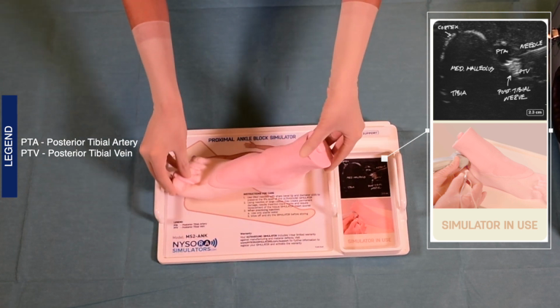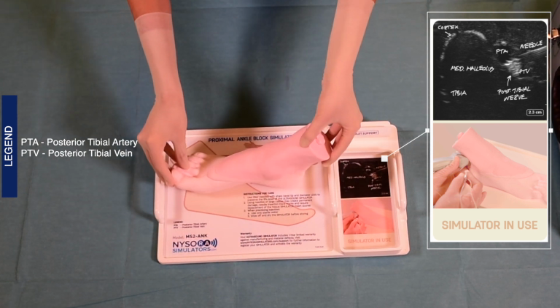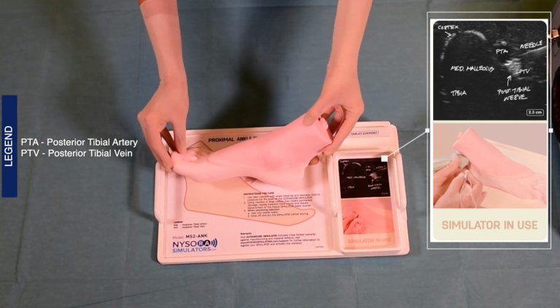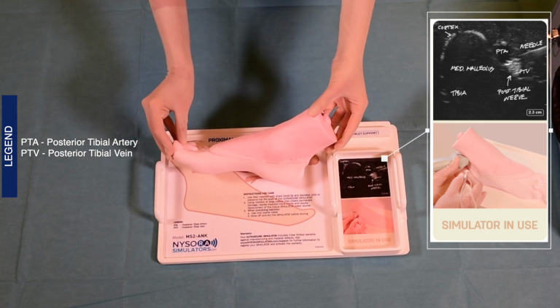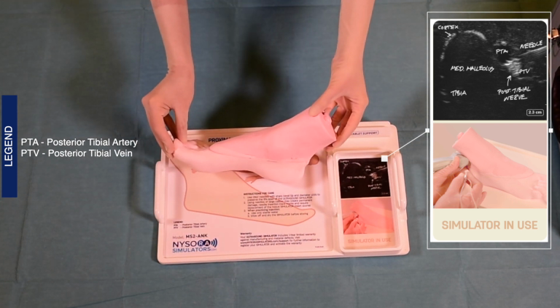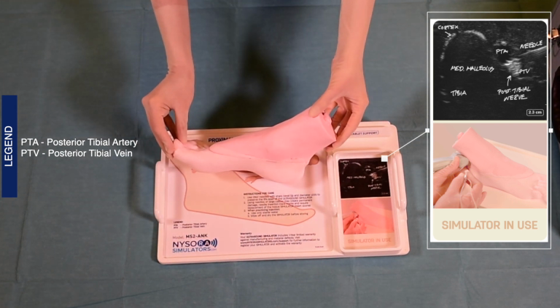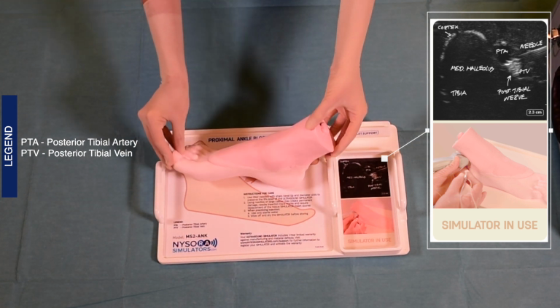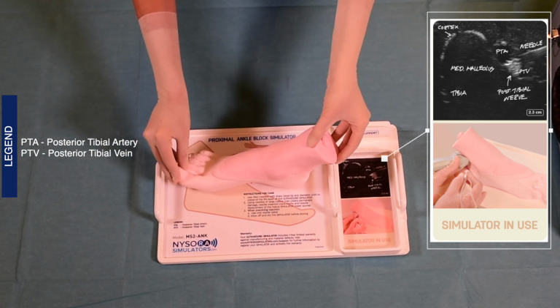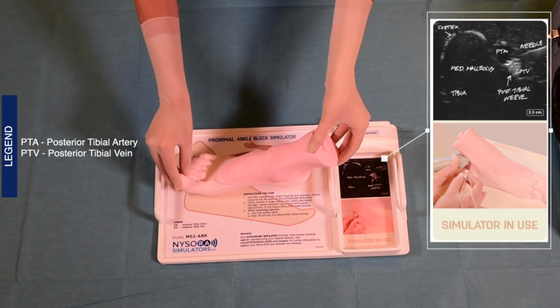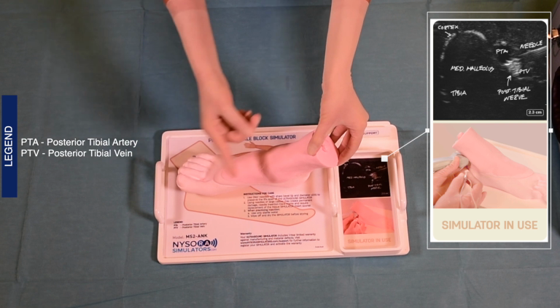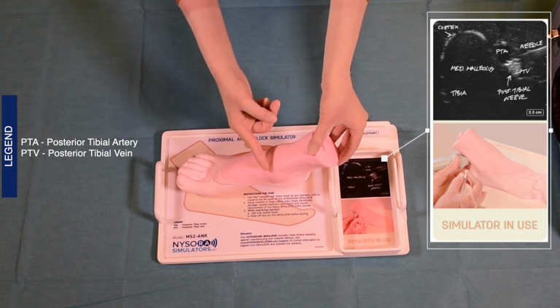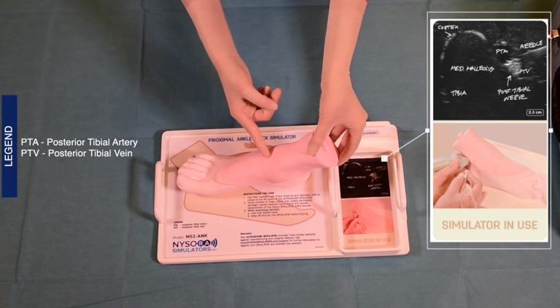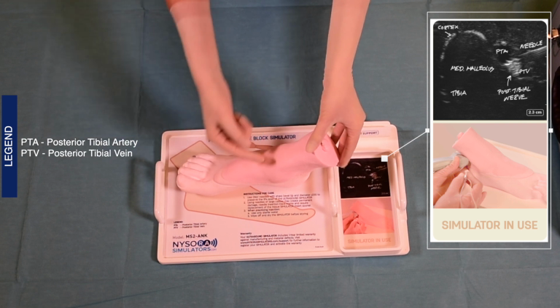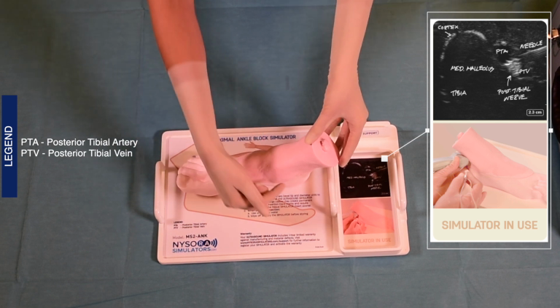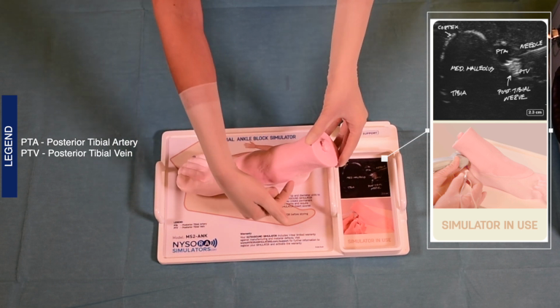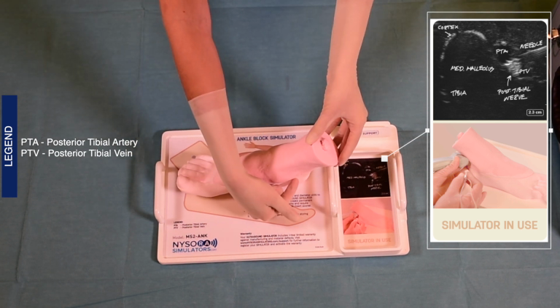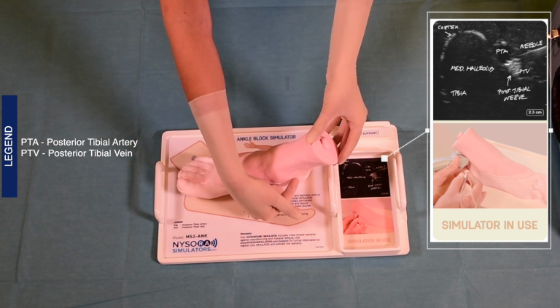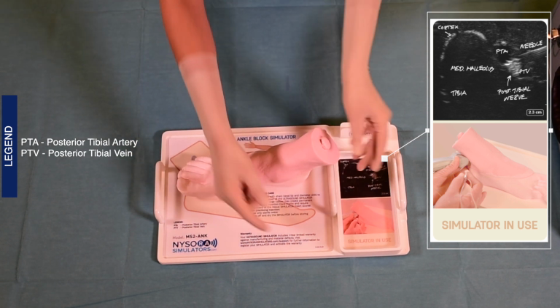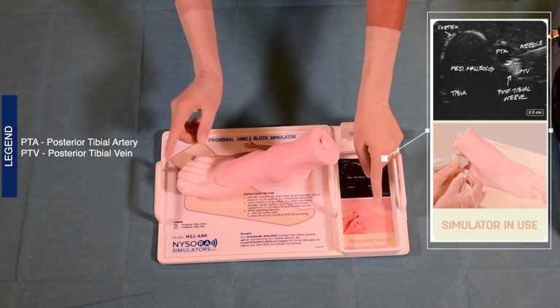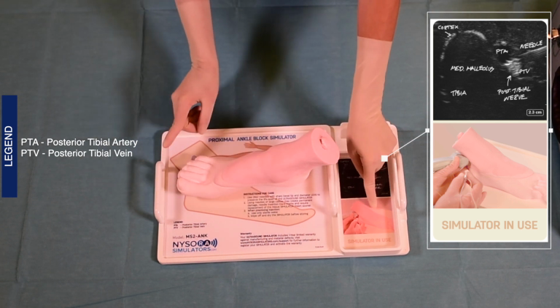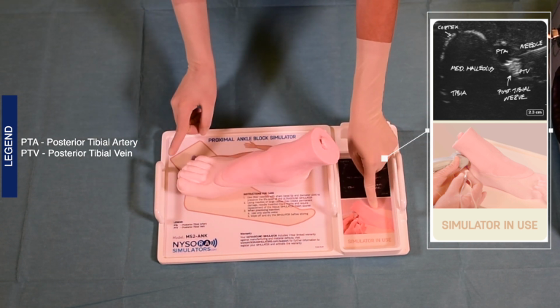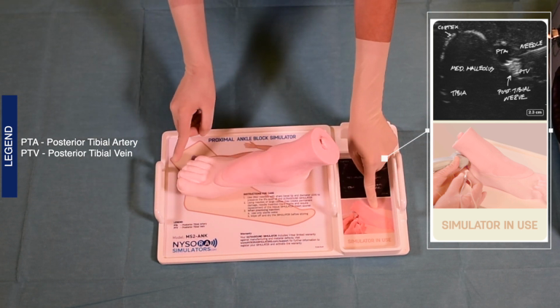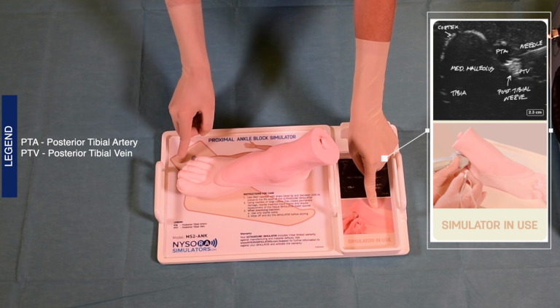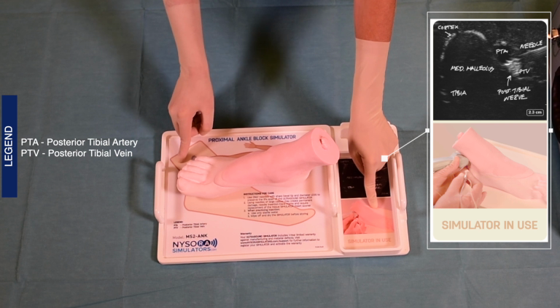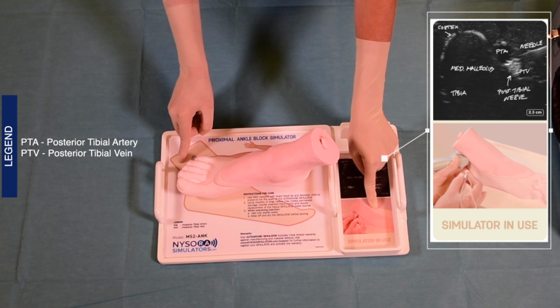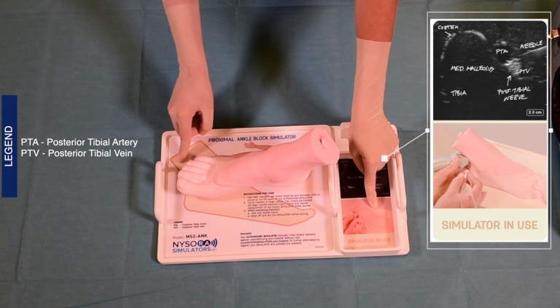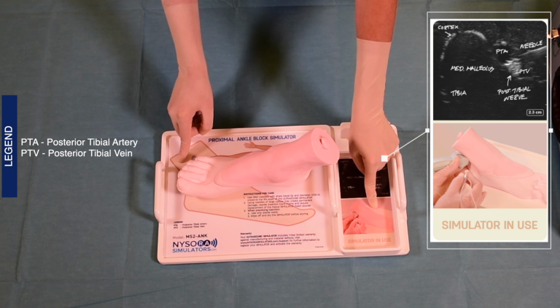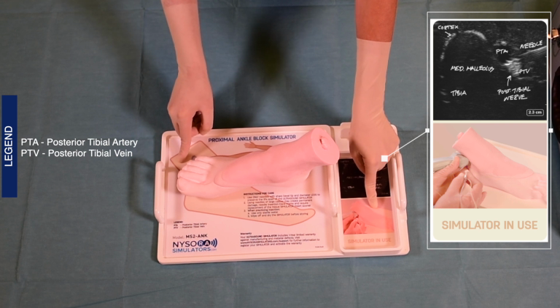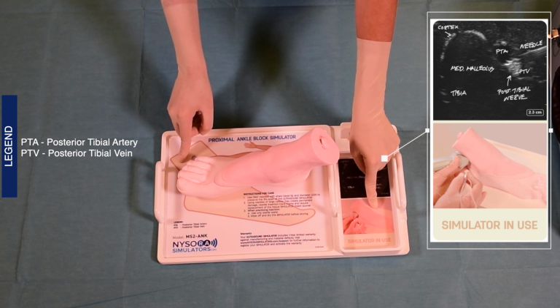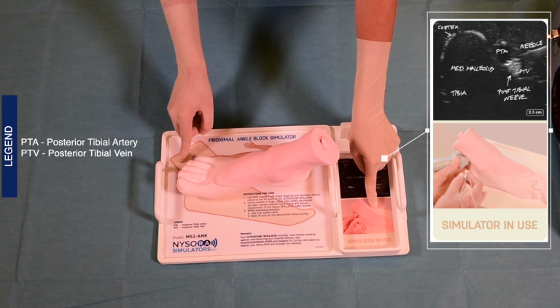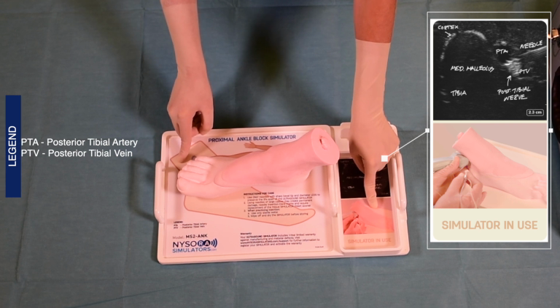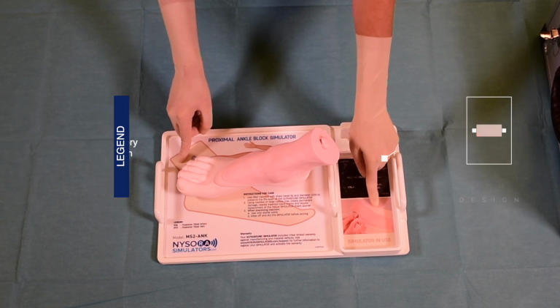Here we can see the line that connects the medial with the lateral malleolus where the injections occur. The left finger points to the suggested placement of the ultrasound transducer in order to accomplish the deep peroneal nerve block.